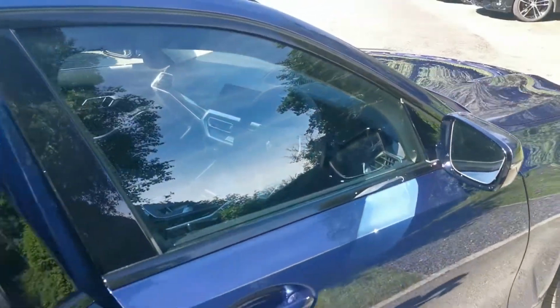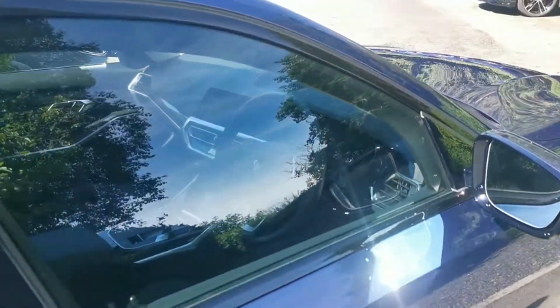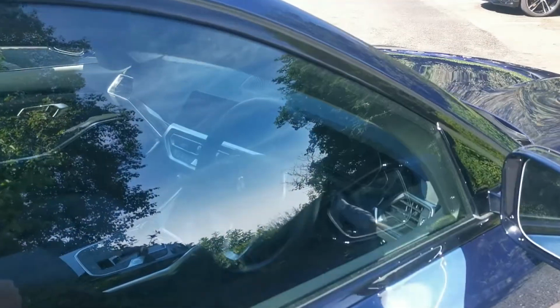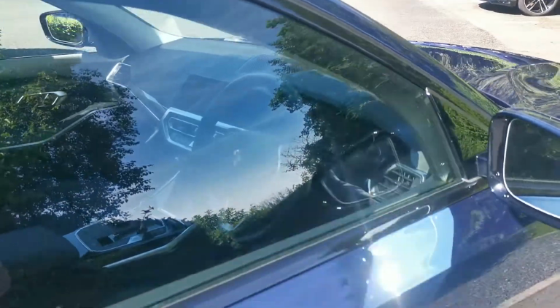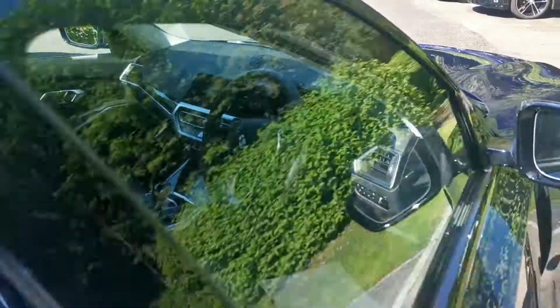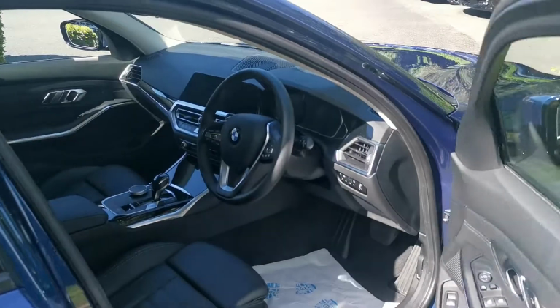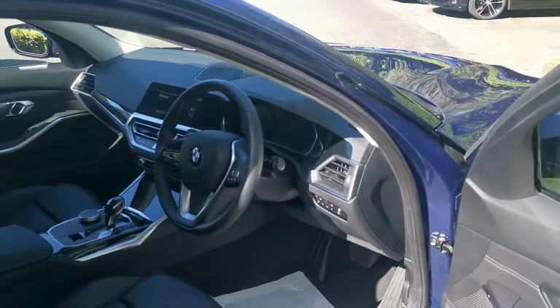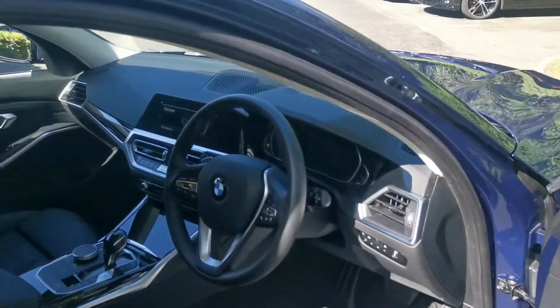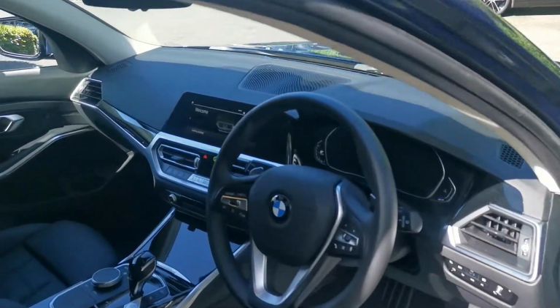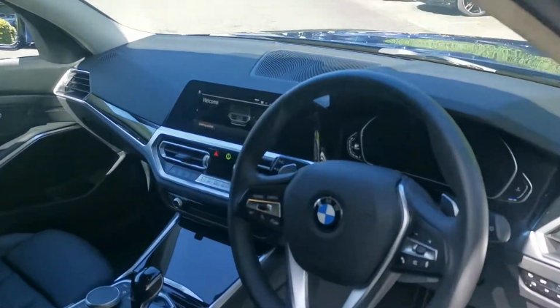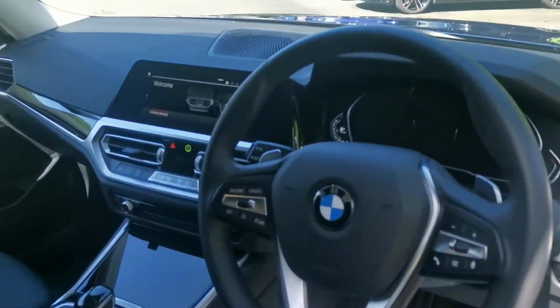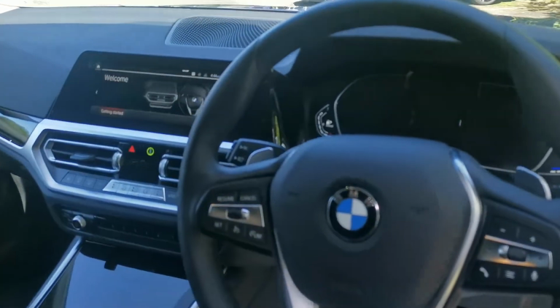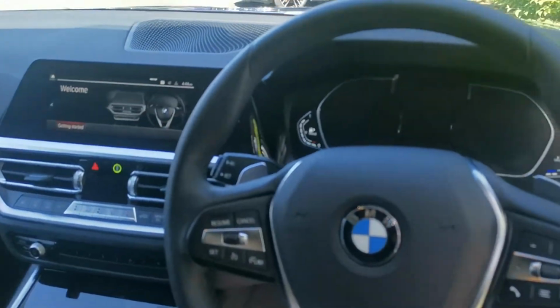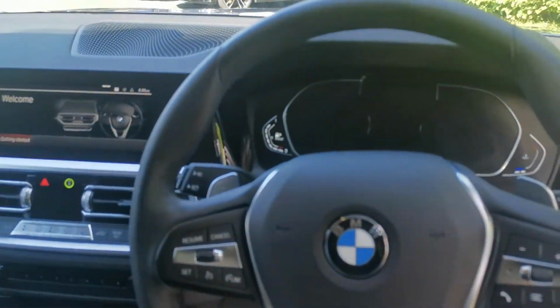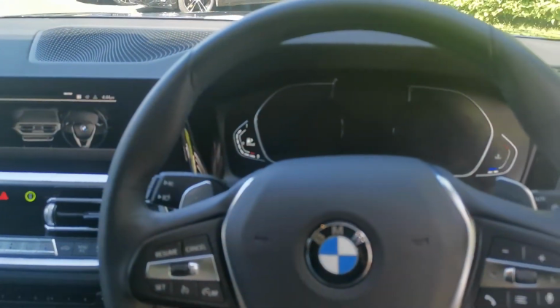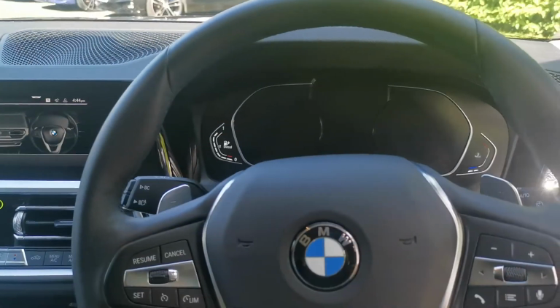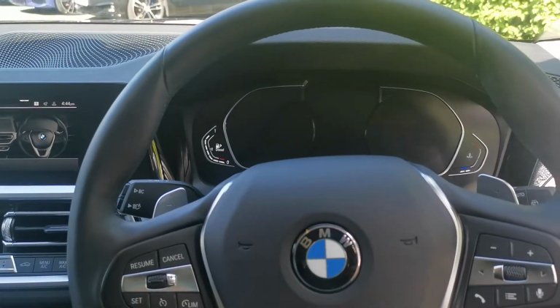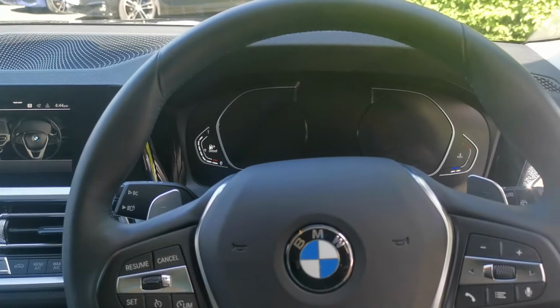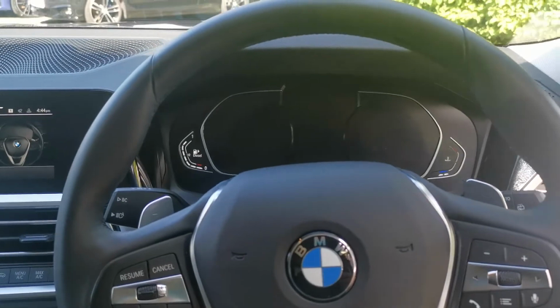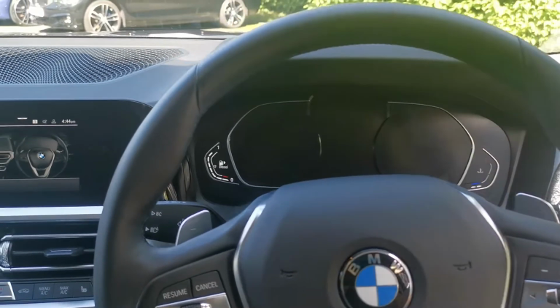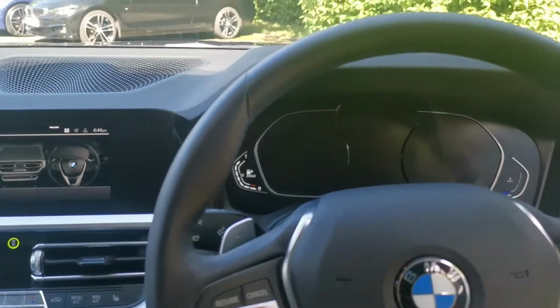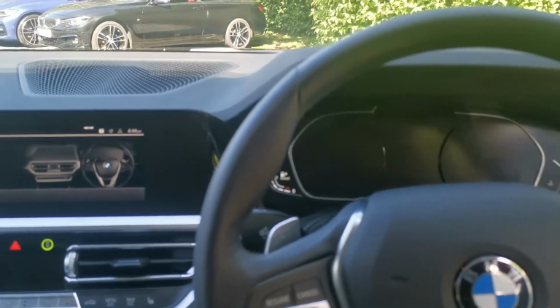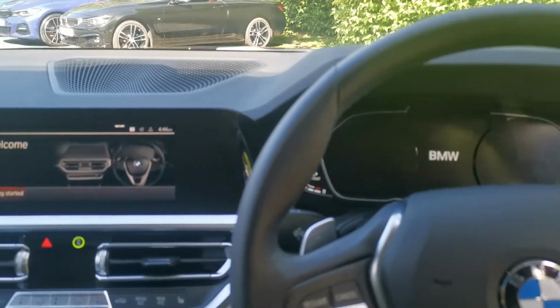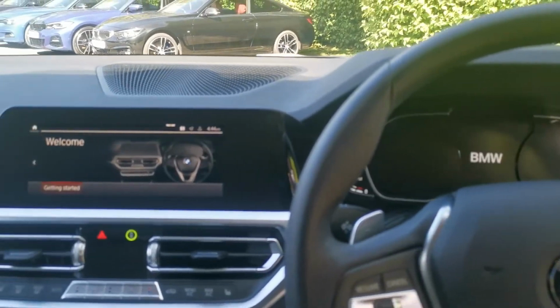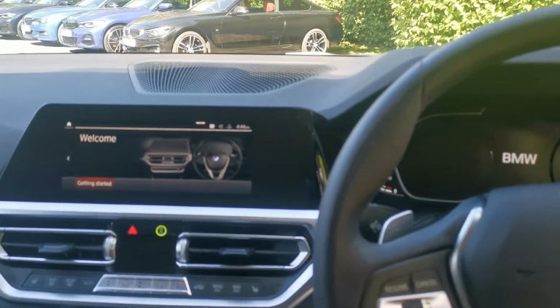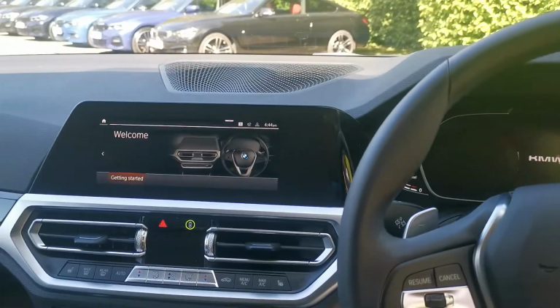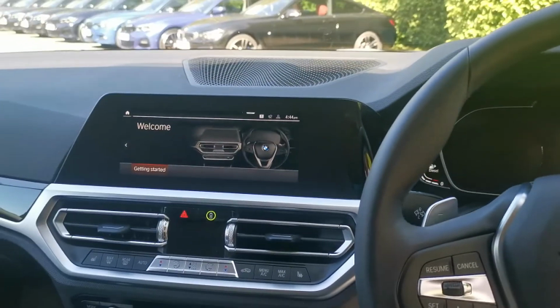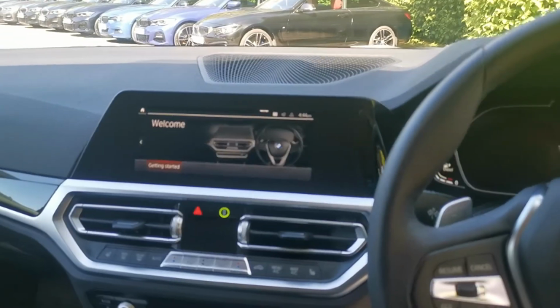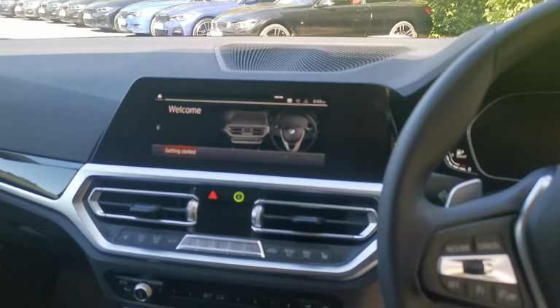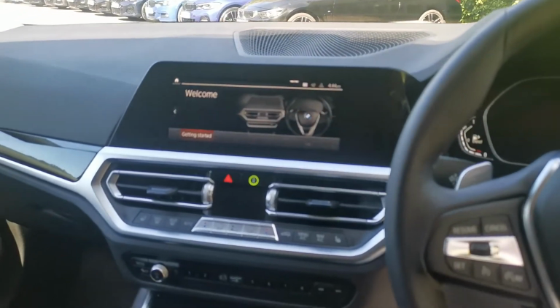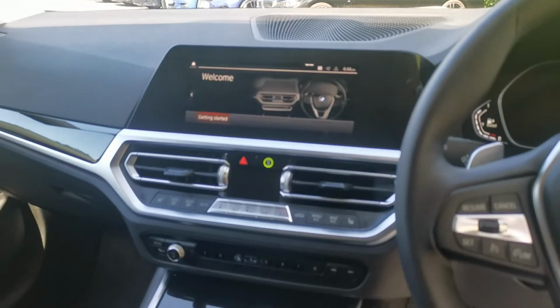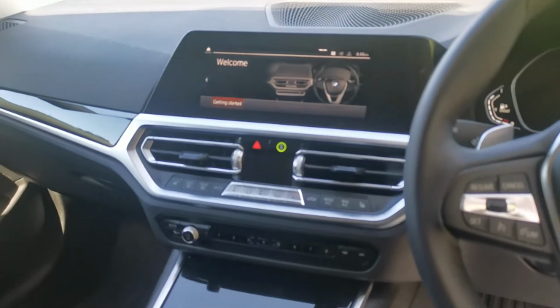To the front, we have the semi-digital dashboard — analogue dials with a digital centre section — and the iDrive OS7 mid operating system. There's dual-zone climate control in the front as well as heated front seats.